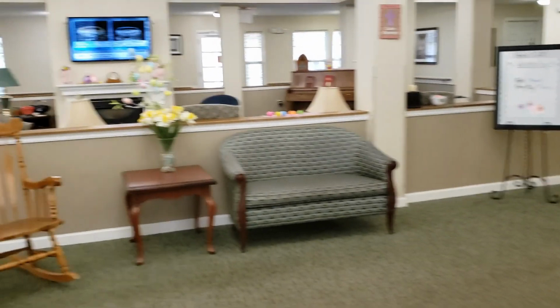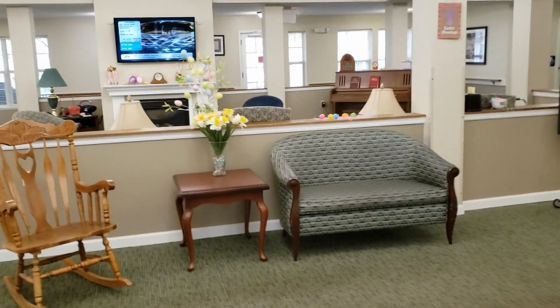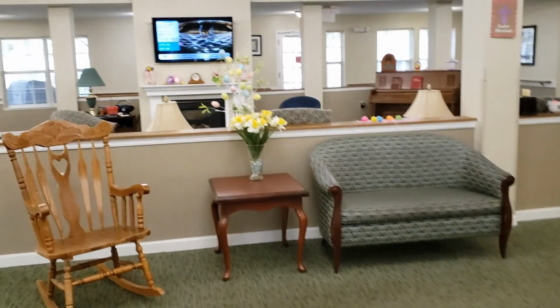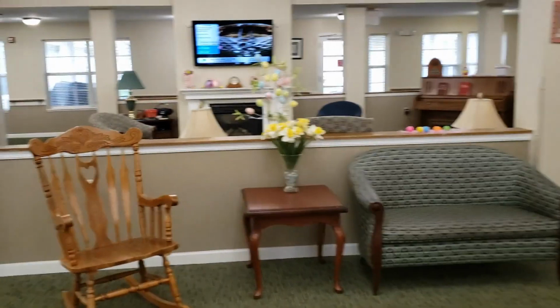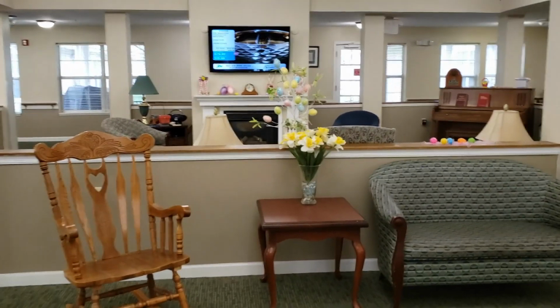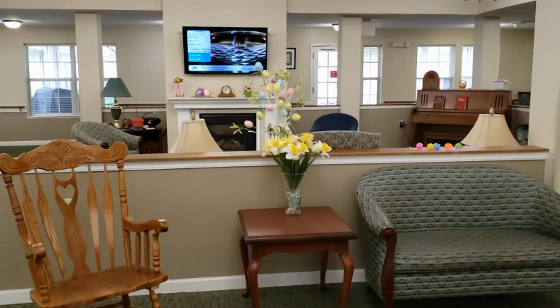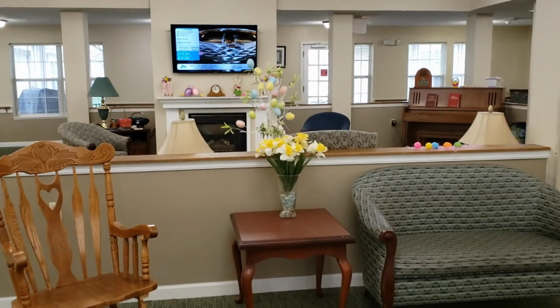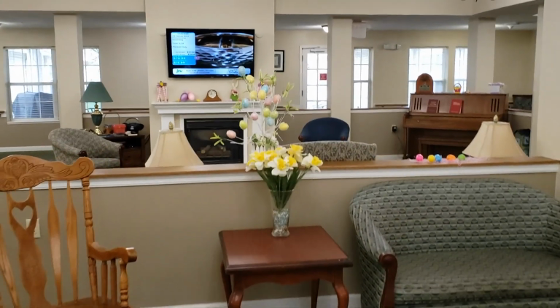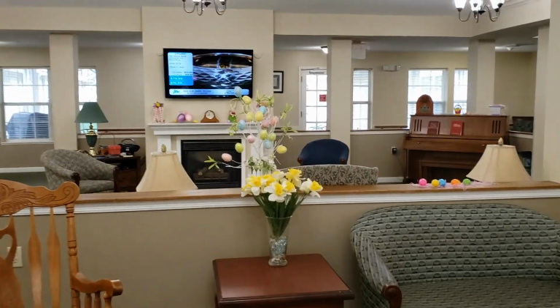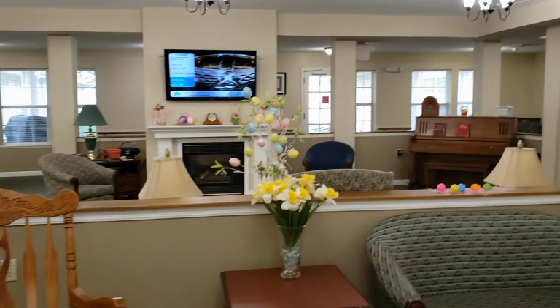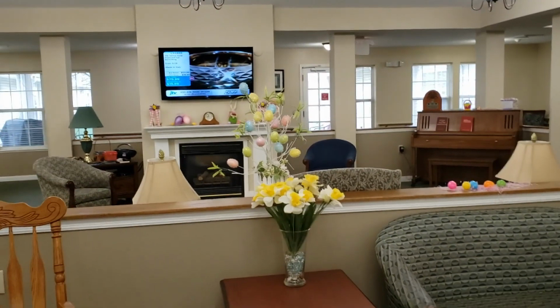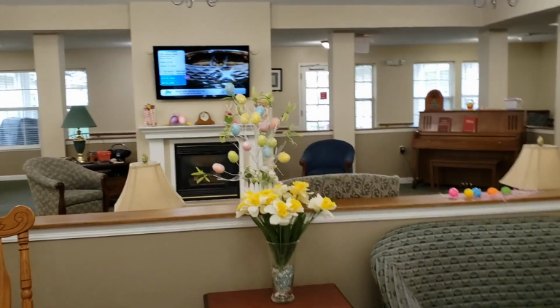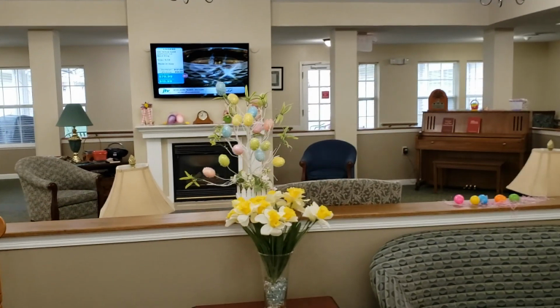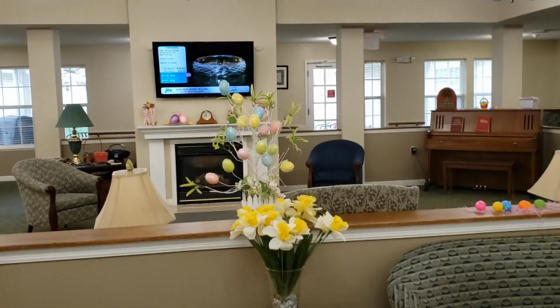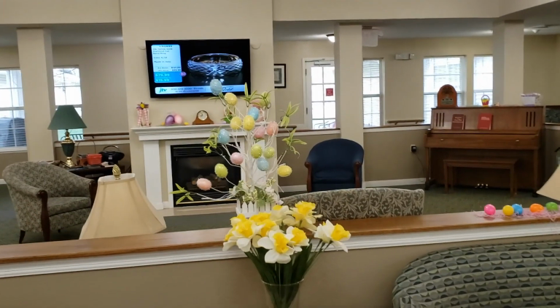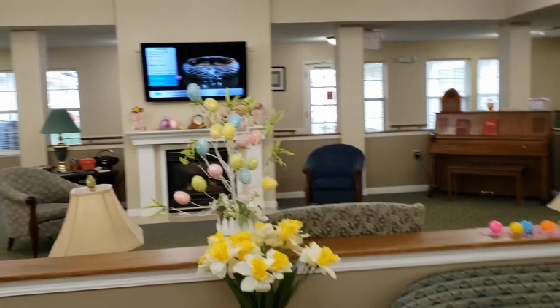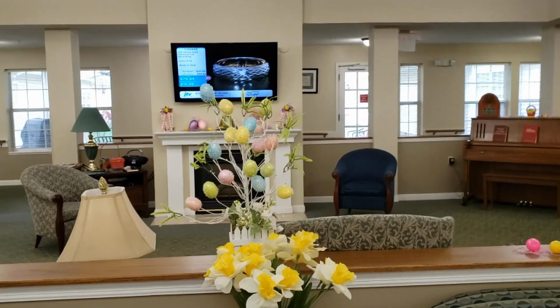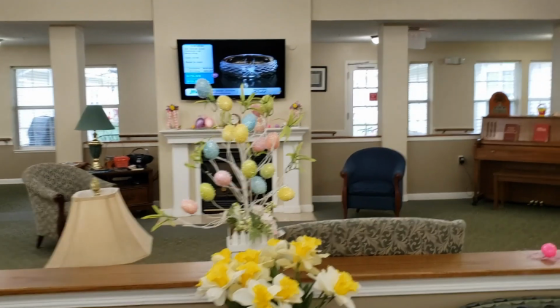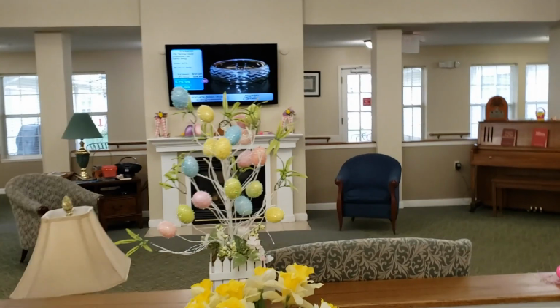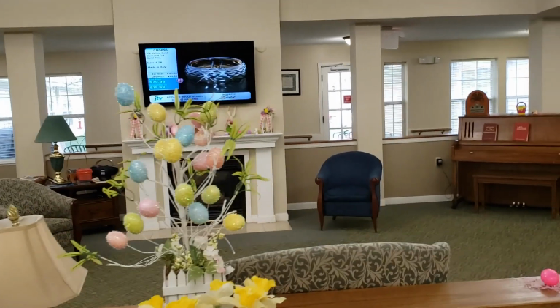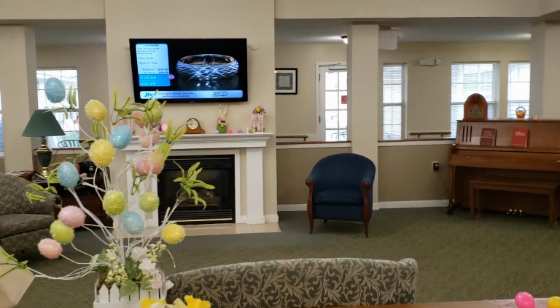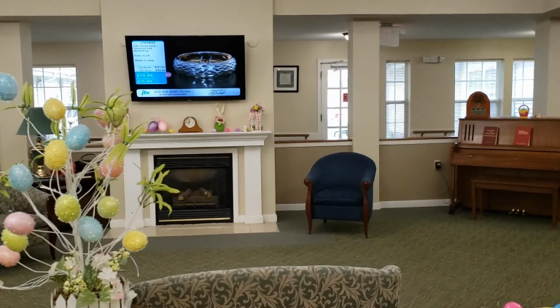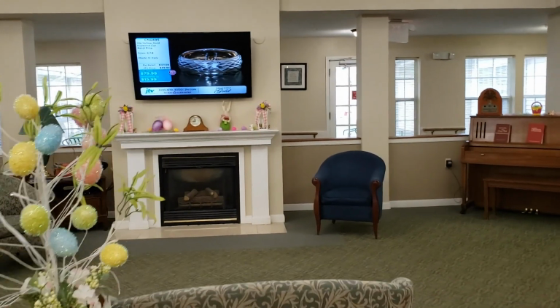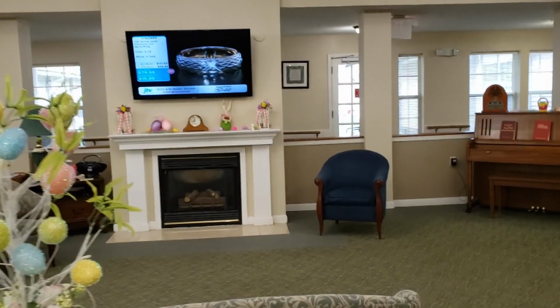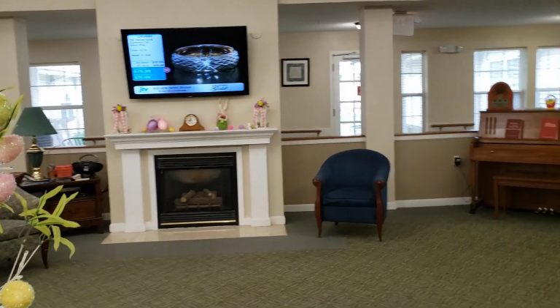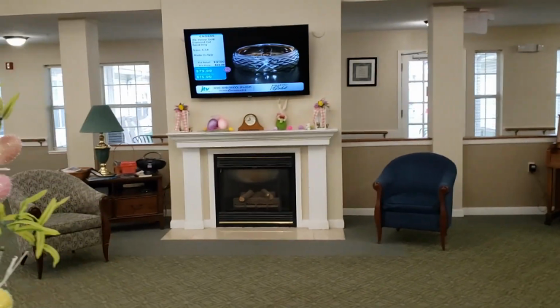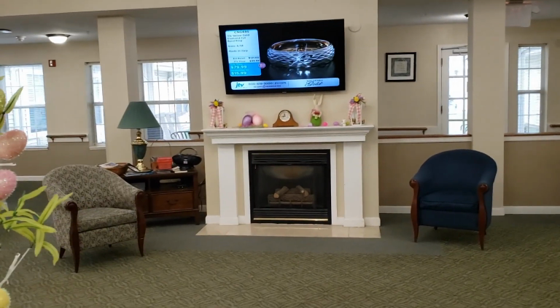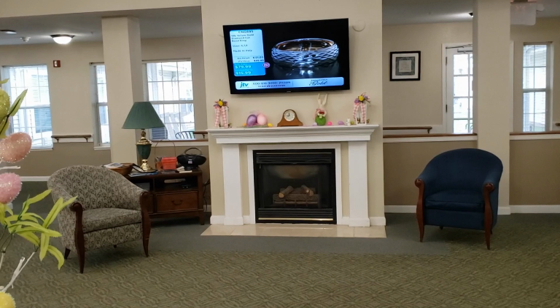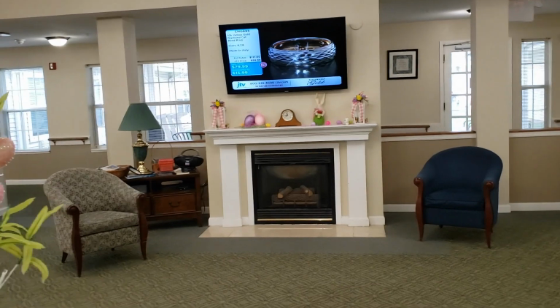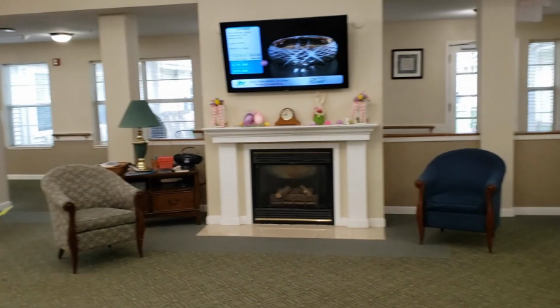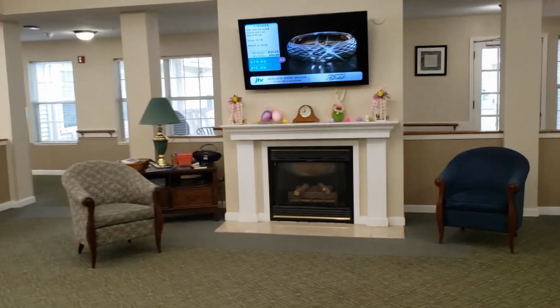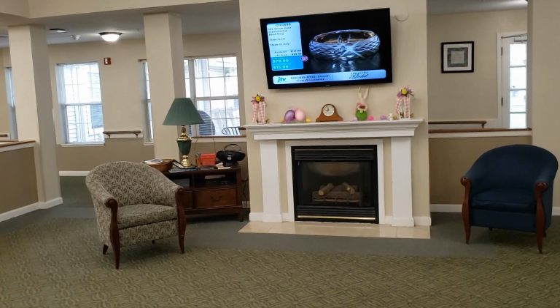As we move forward, you'll see the living room here. The living room is where our residents visit, sit around the fire after meals, and also do activities.